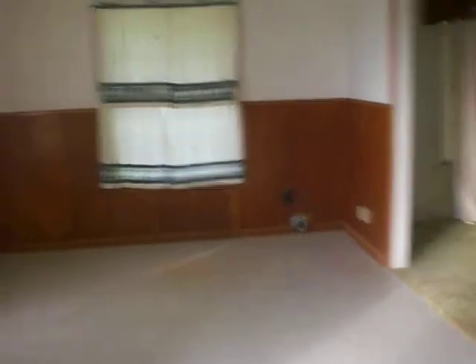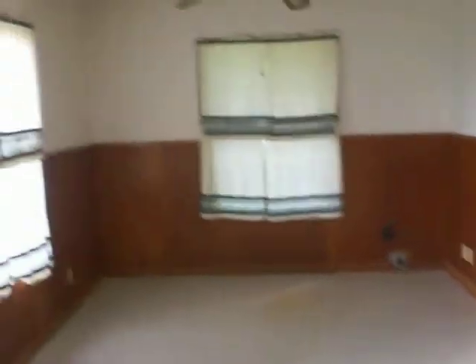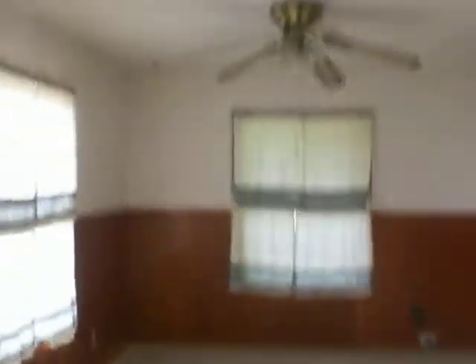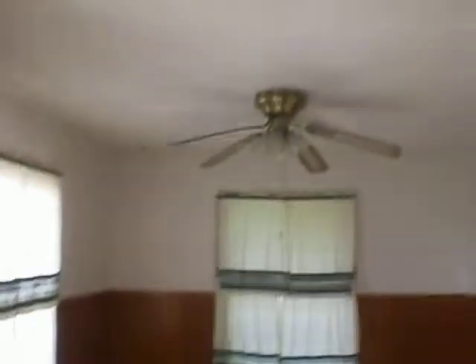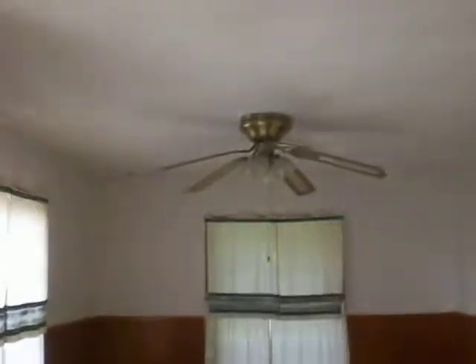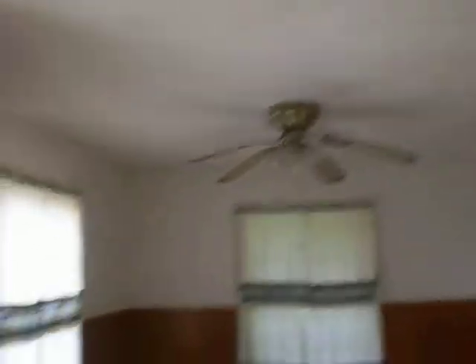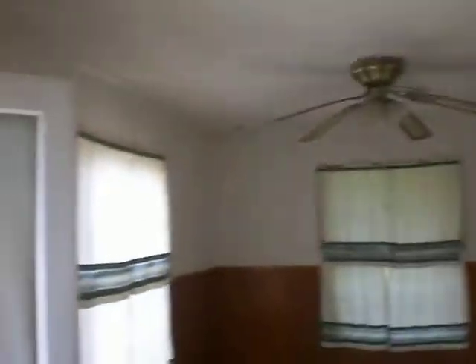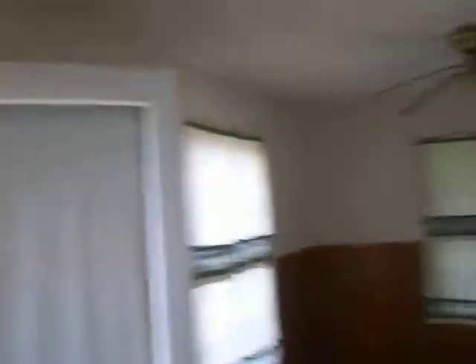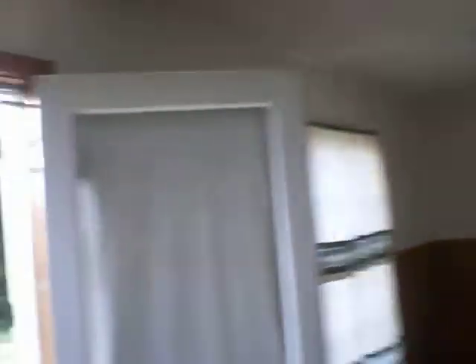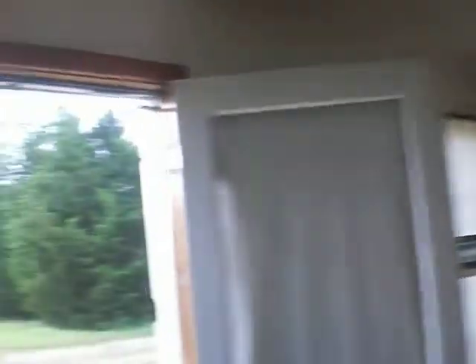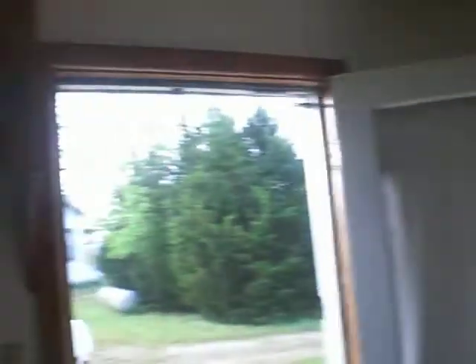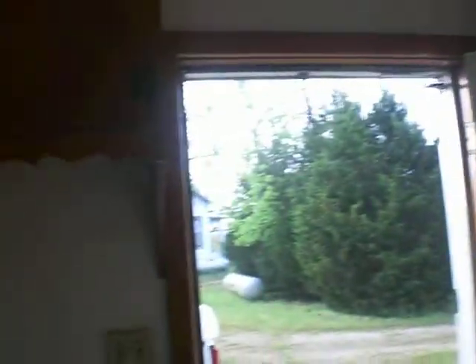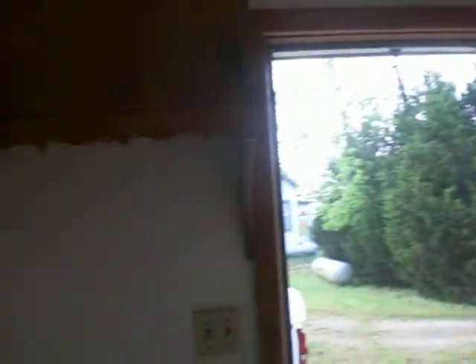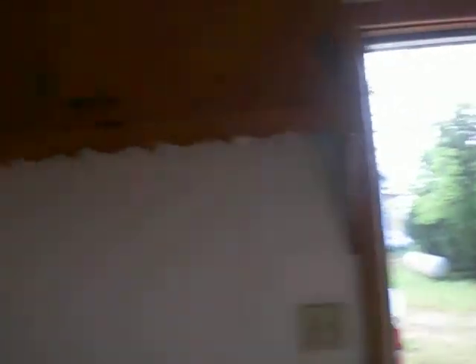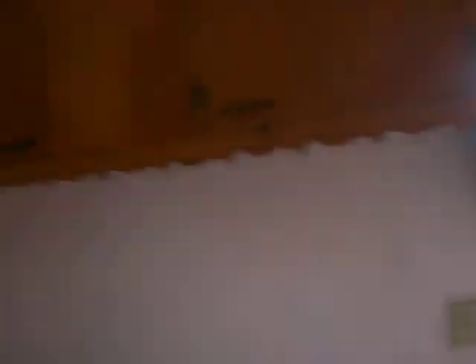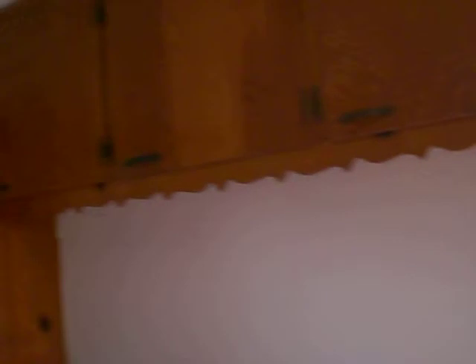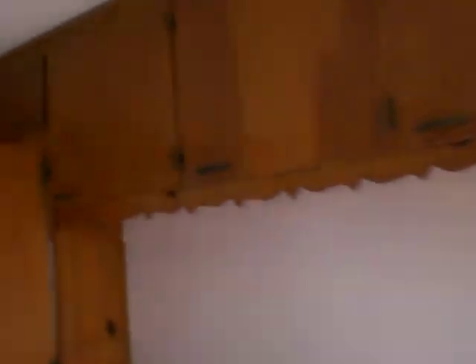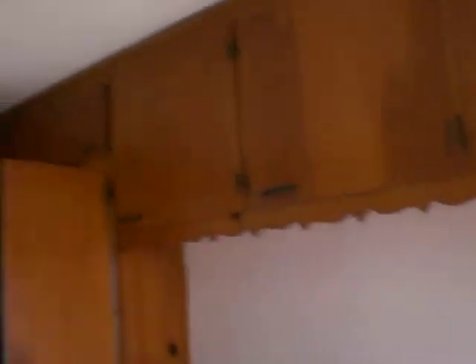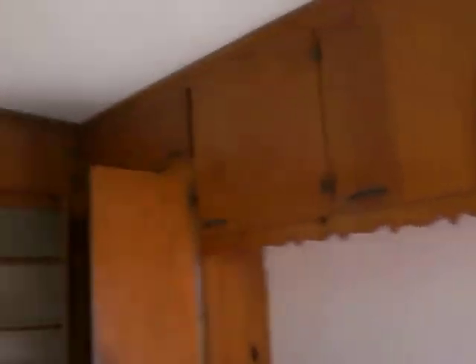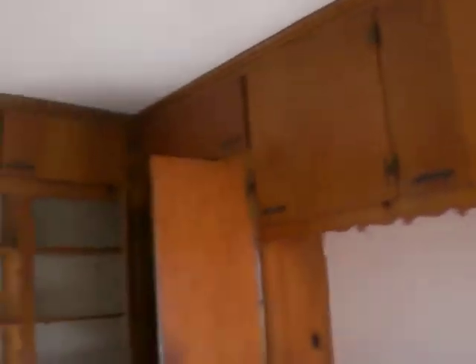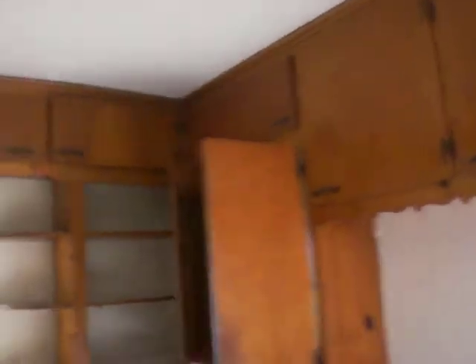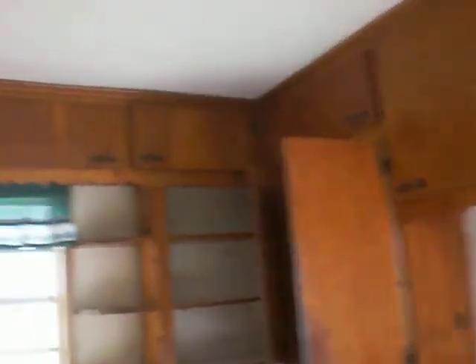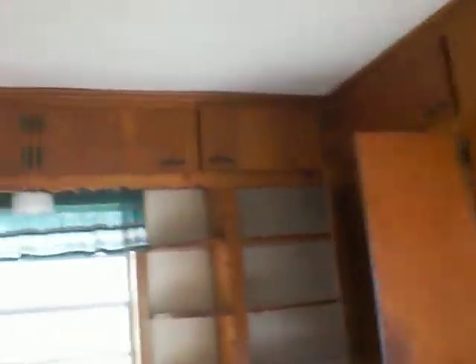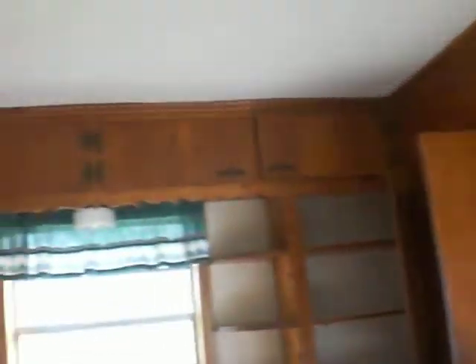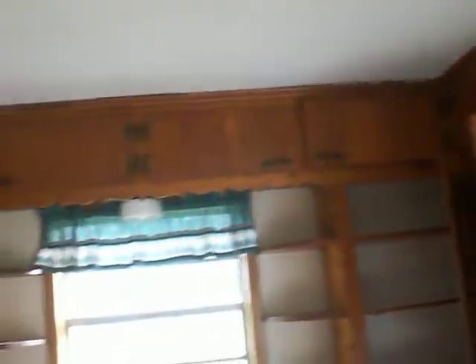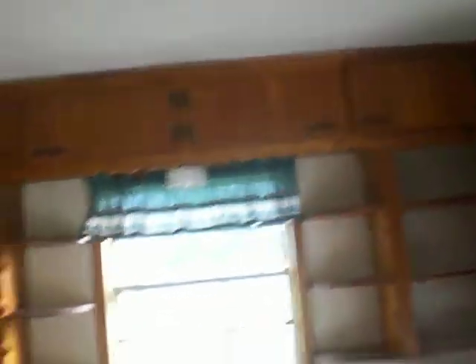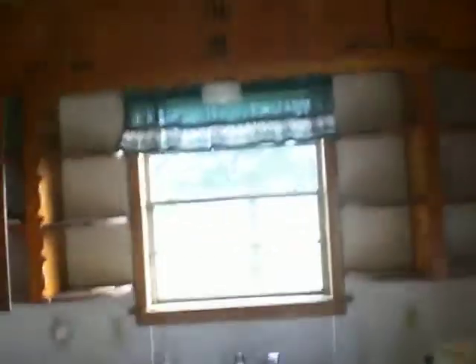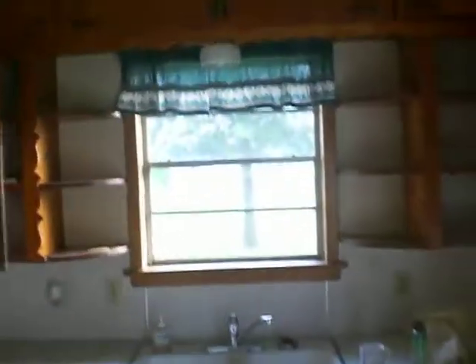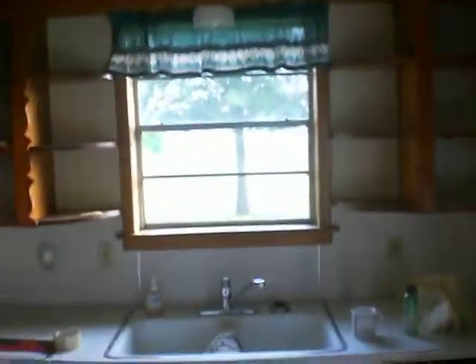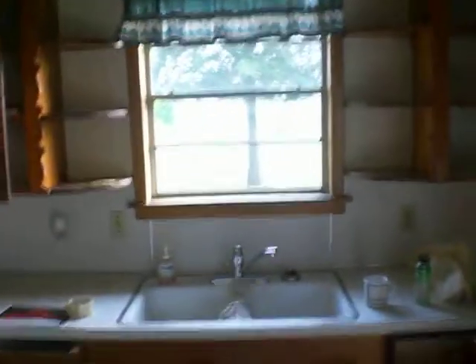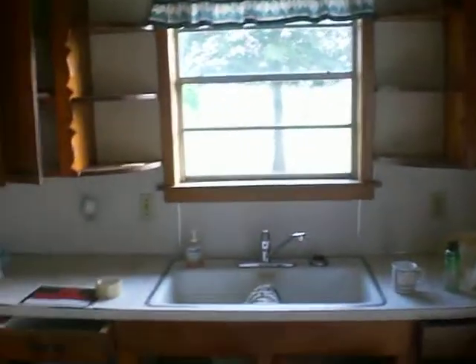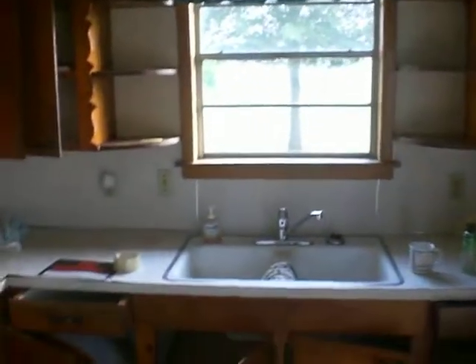Kind of strange. The ceiling fan doesn't work. Old, old country style cabinets. Sink.